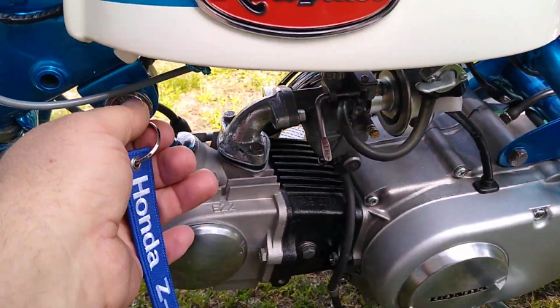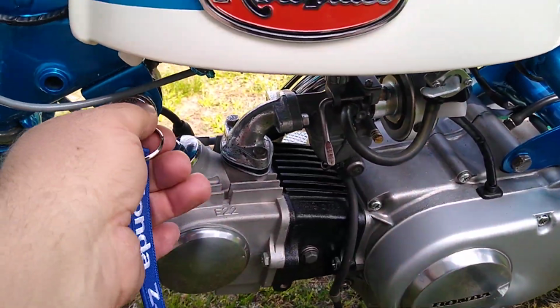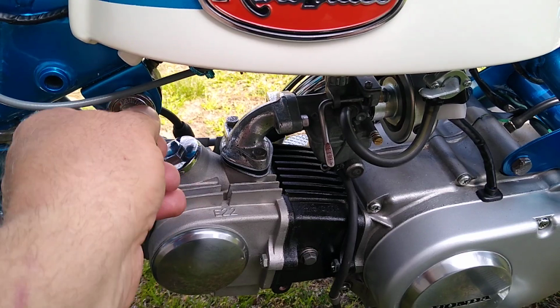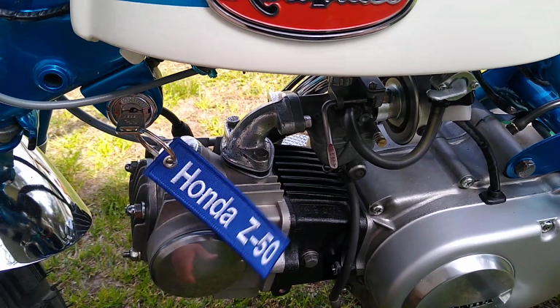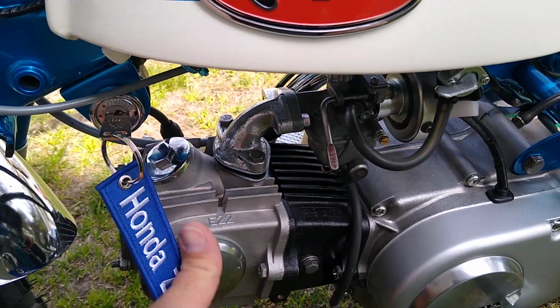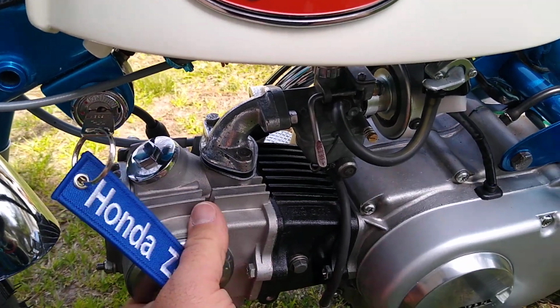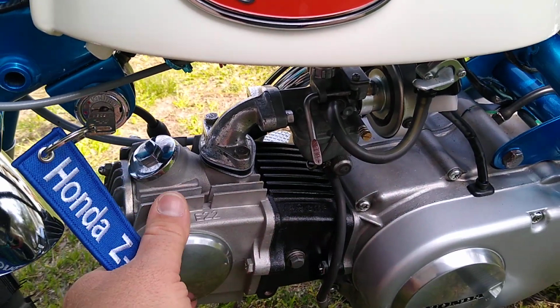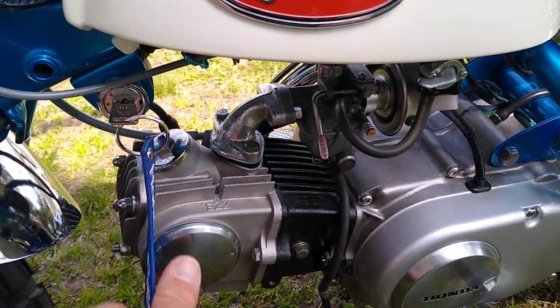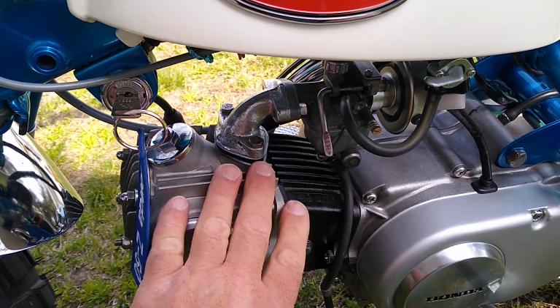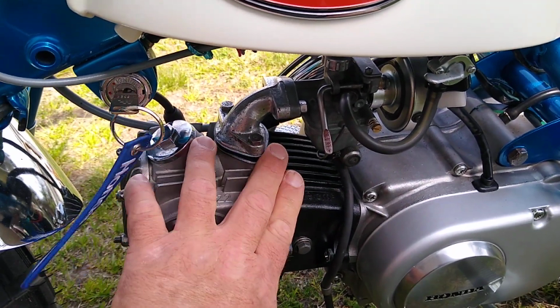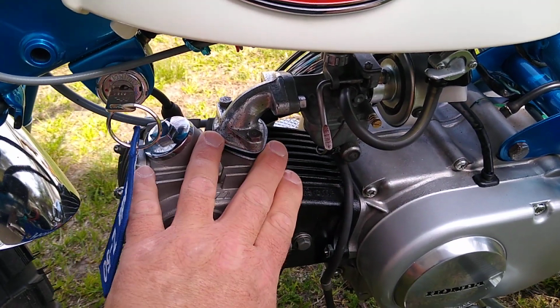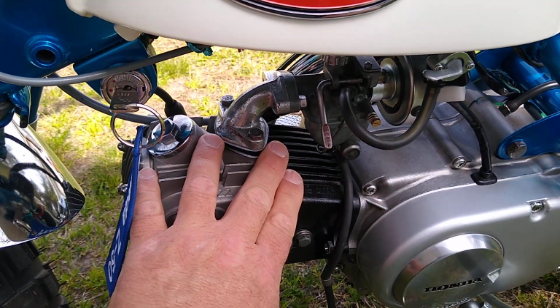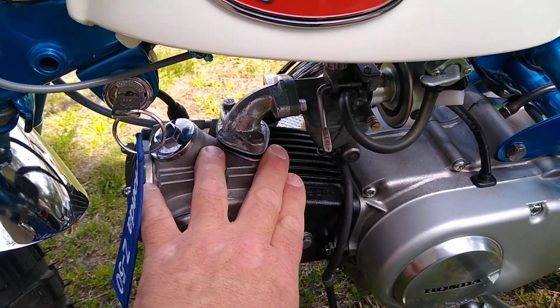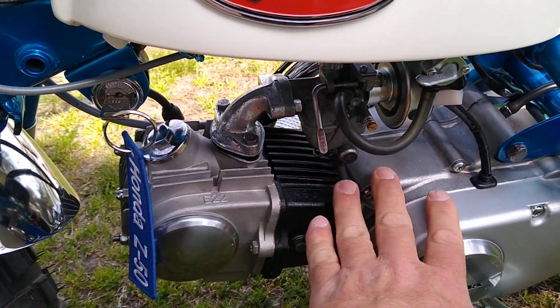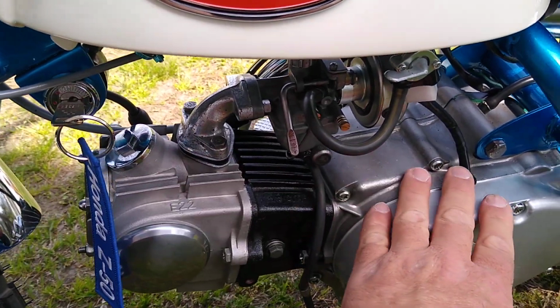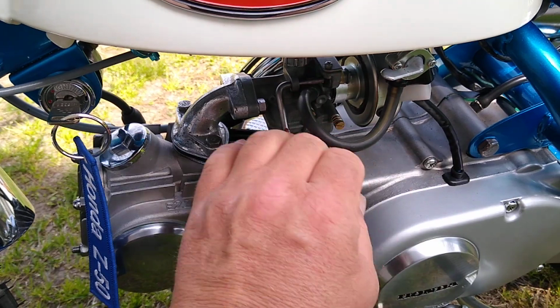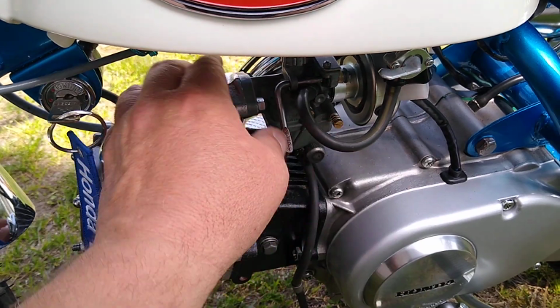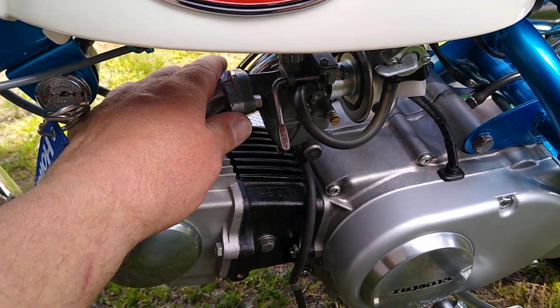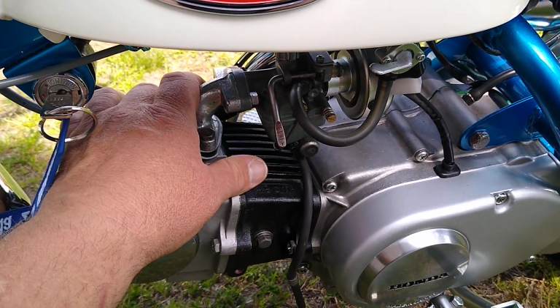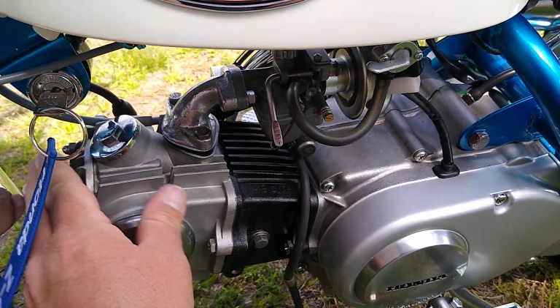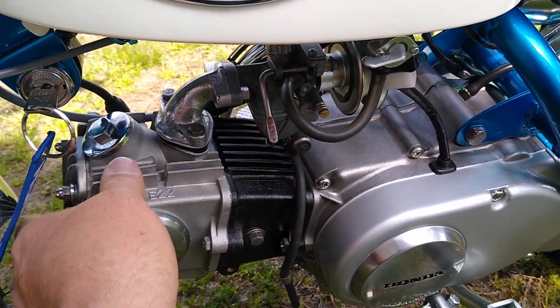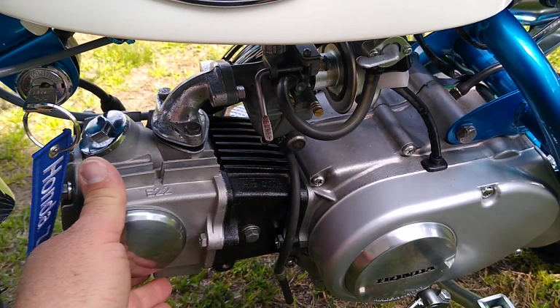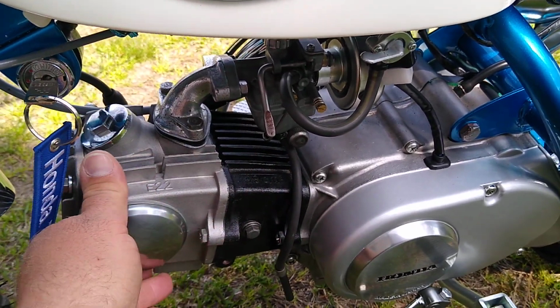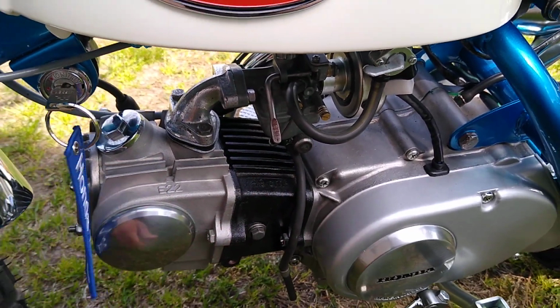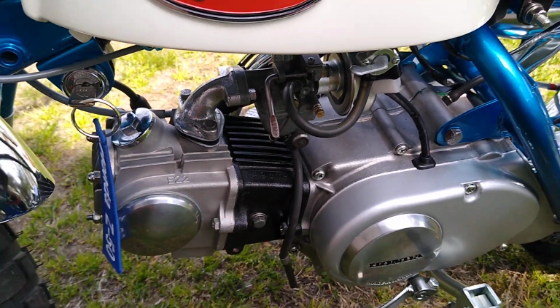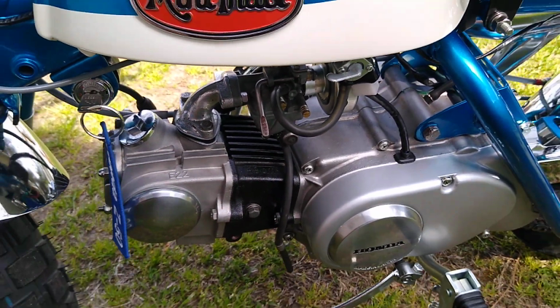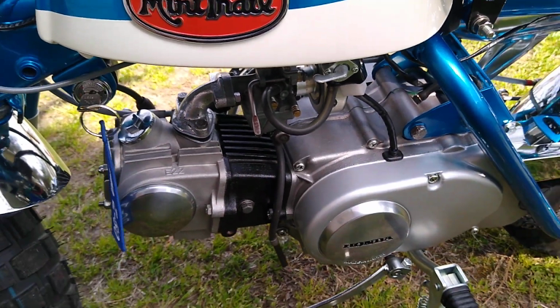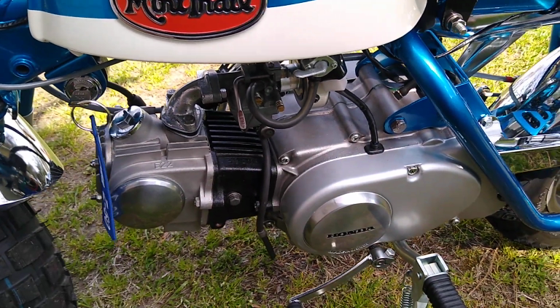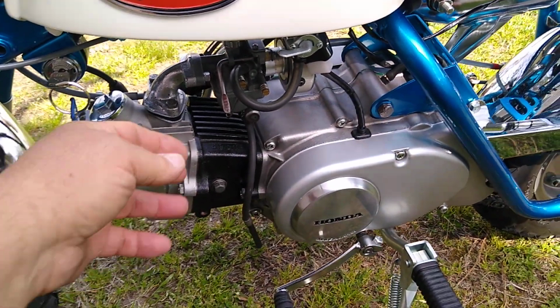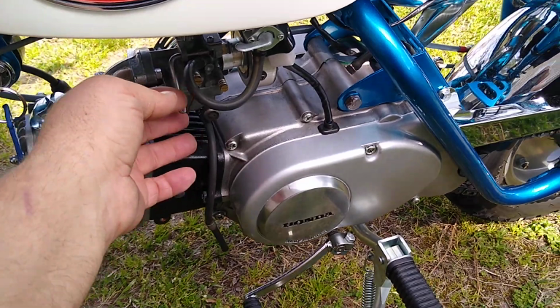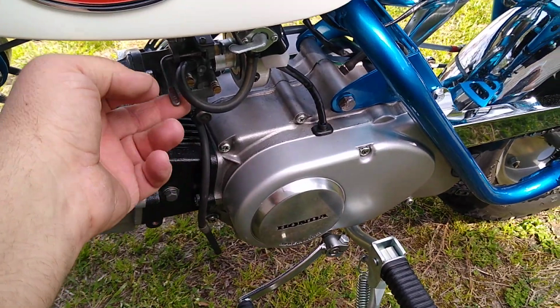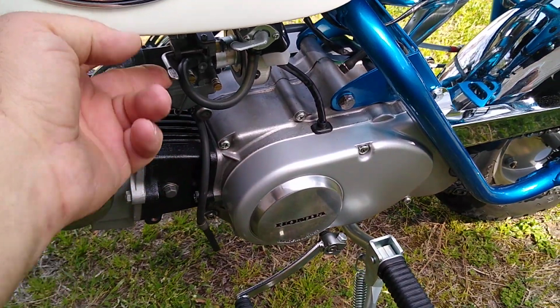Turn the key to on. You can feel that nothing on here is anywhere close to being warm. Hasn't been started in about a week. Turn the choke on.